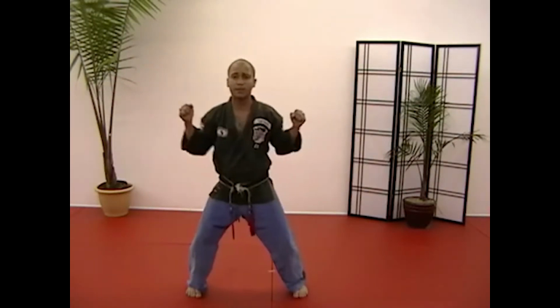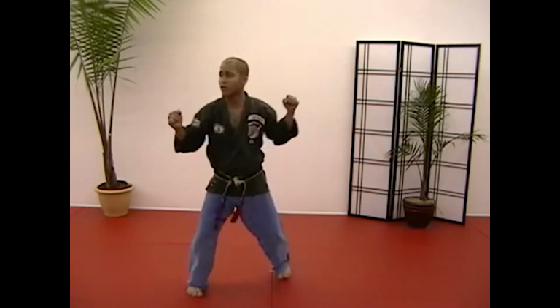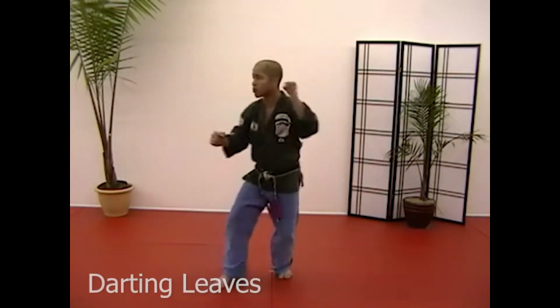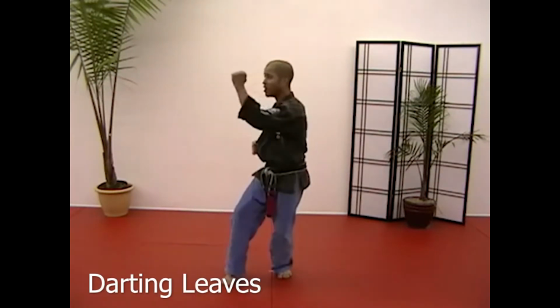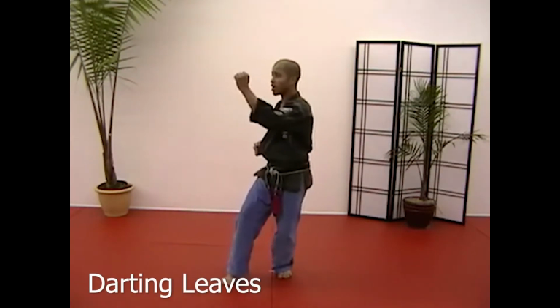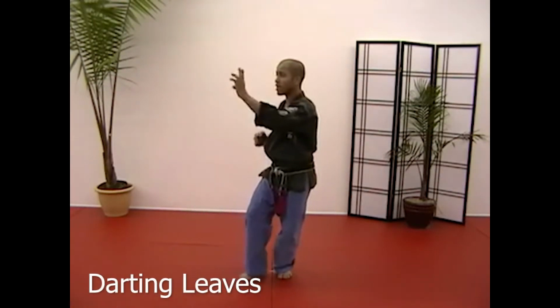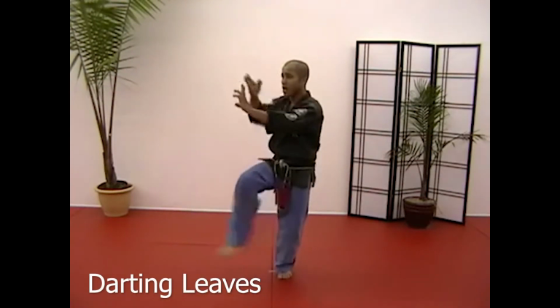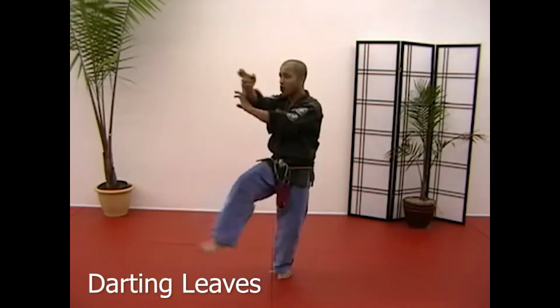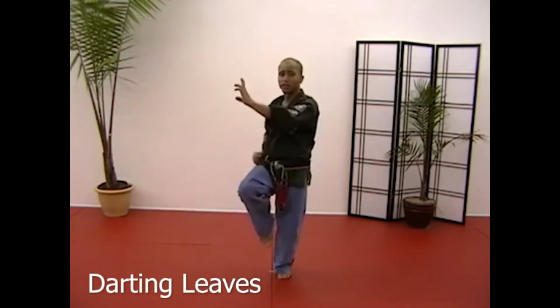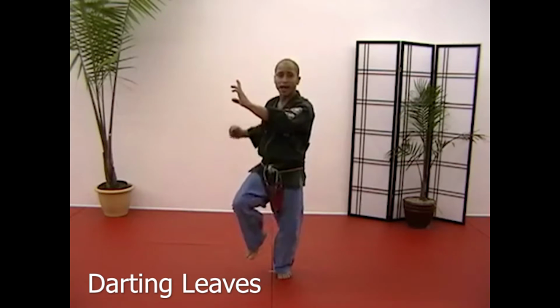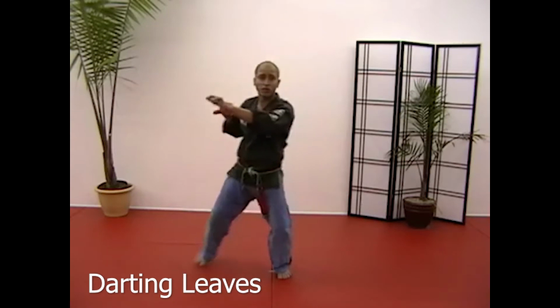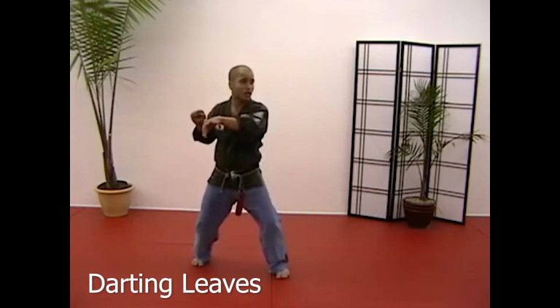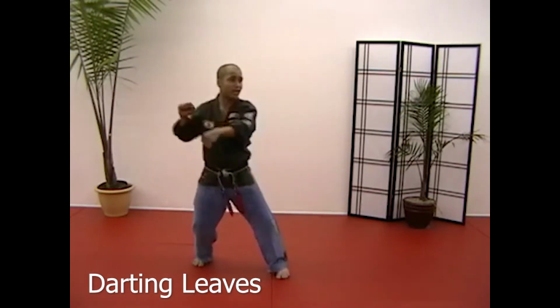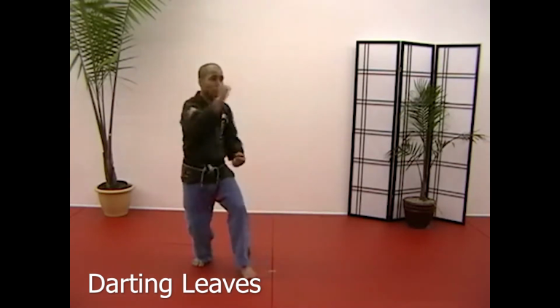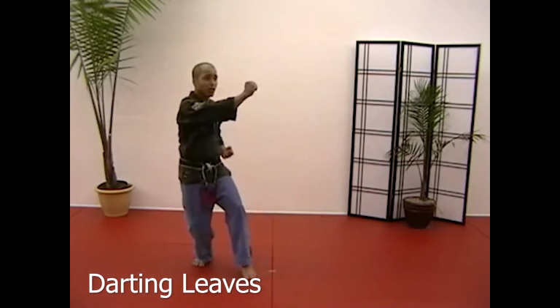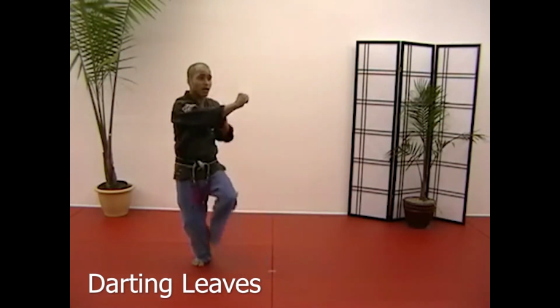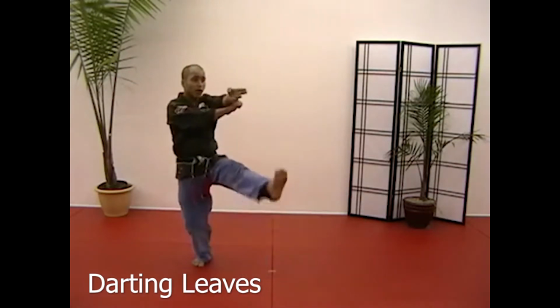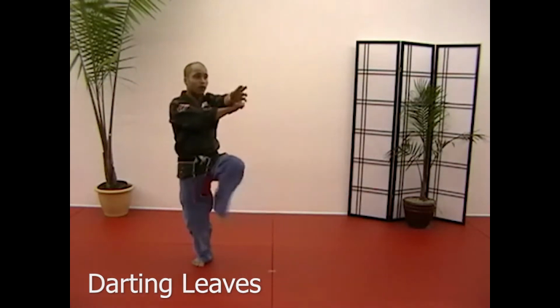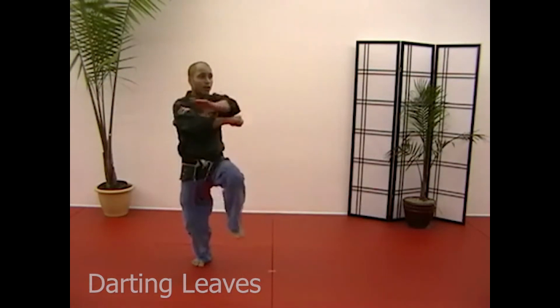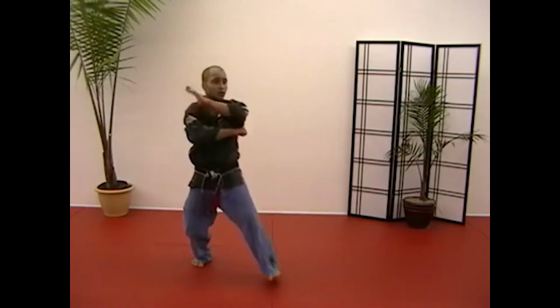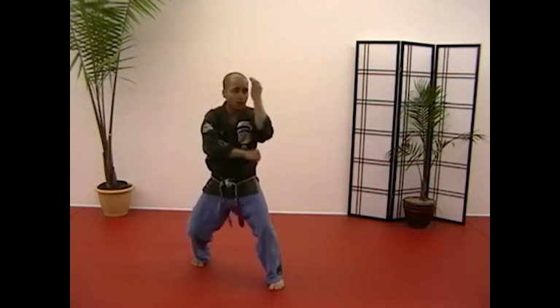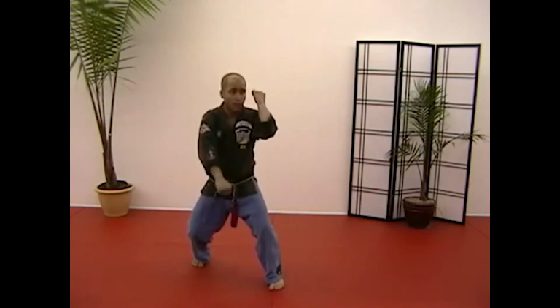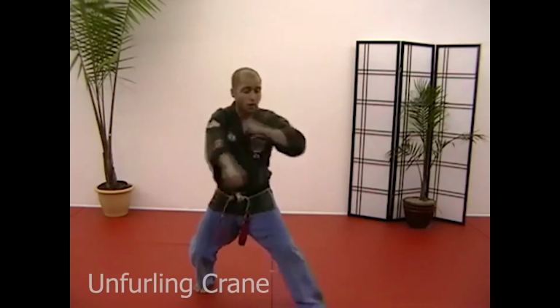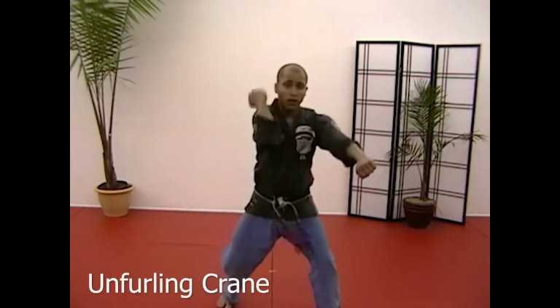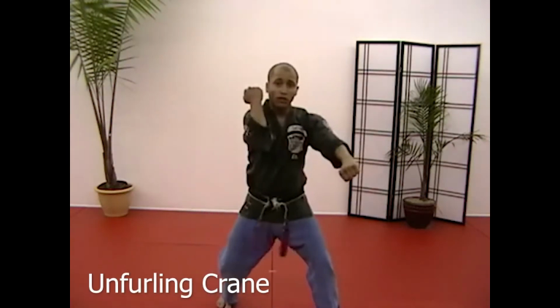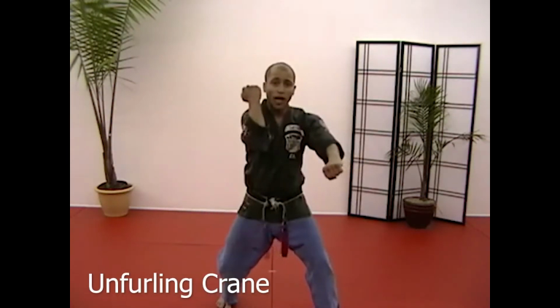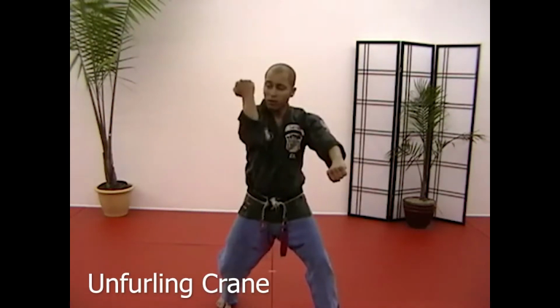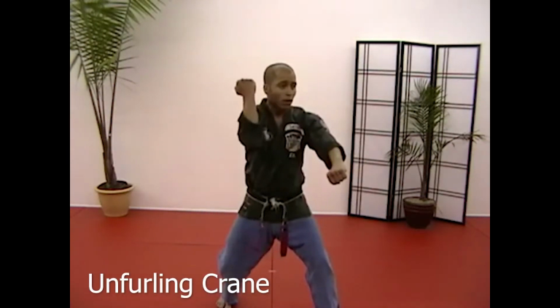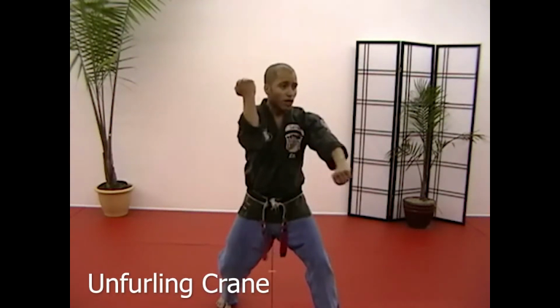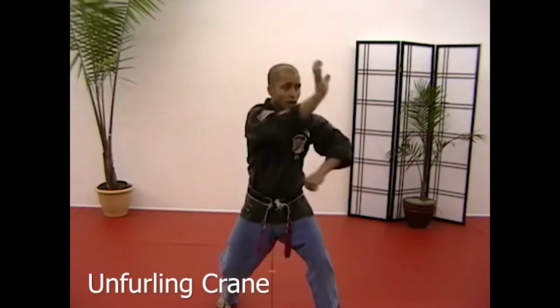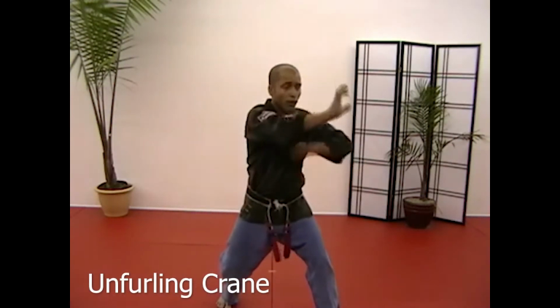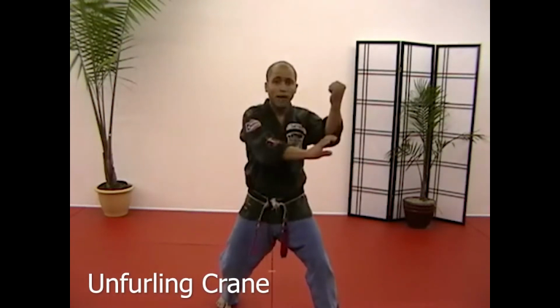Step at 7:30, face 1:30, block in with the left, kick with the poke, step back towards 4:30, face 10:30, block in with the right, kick with the poke. As you plant down towards 10:30: grip one, shuffle forward, hammer, check, heel palm claw, back.